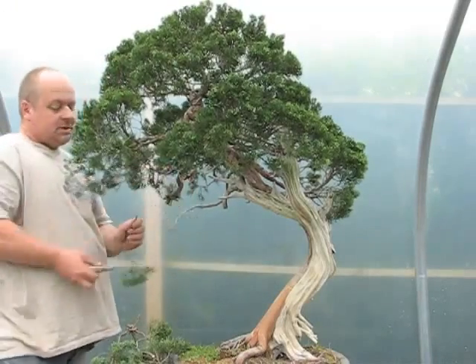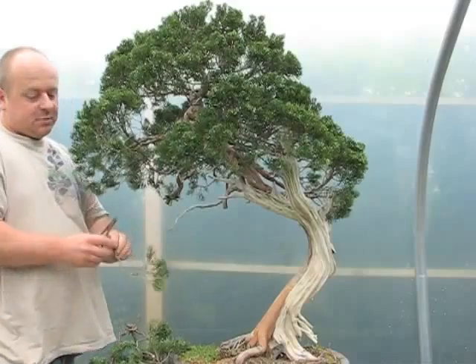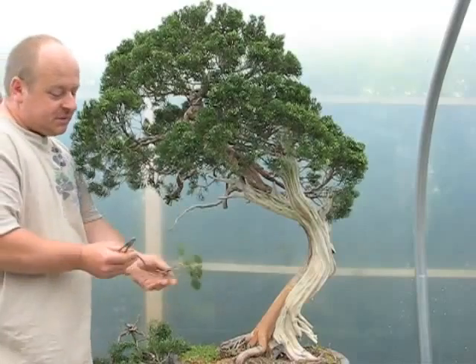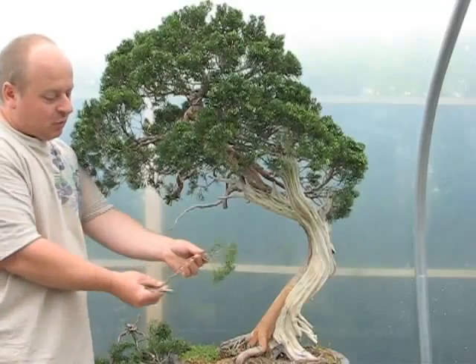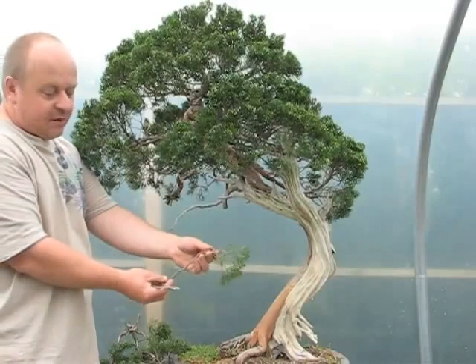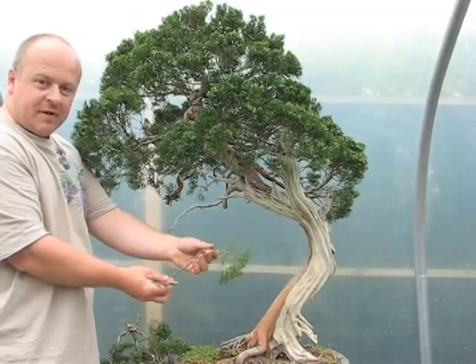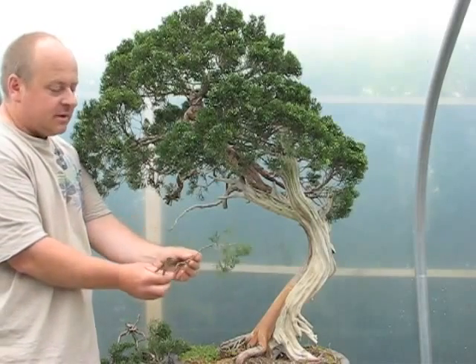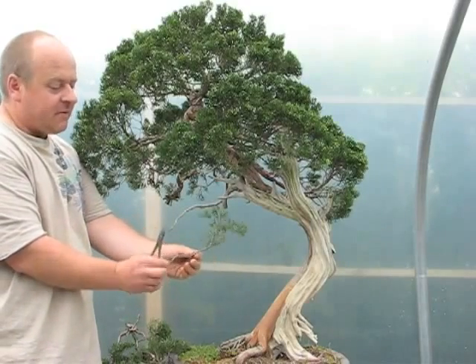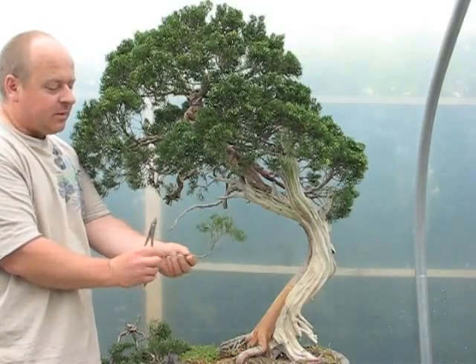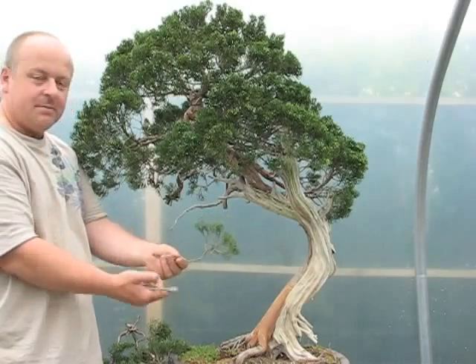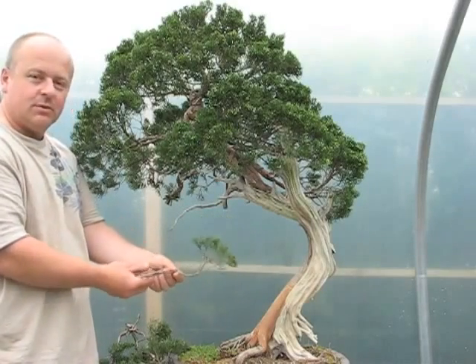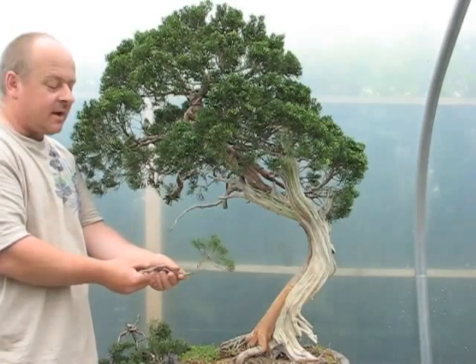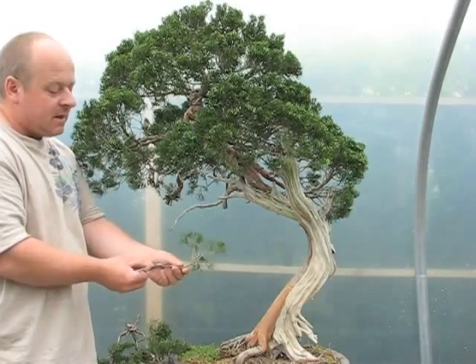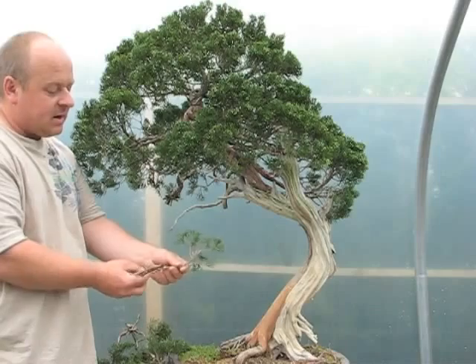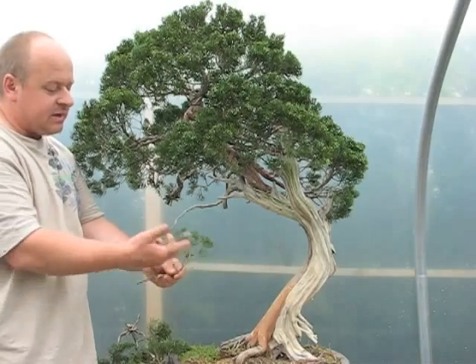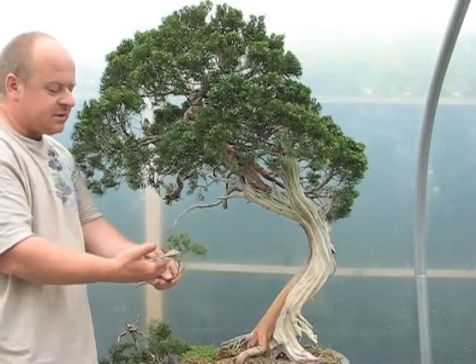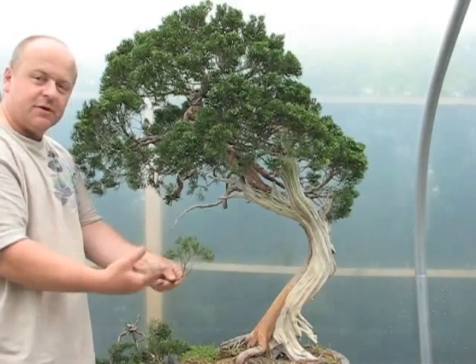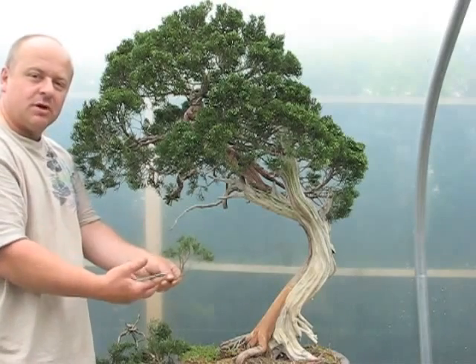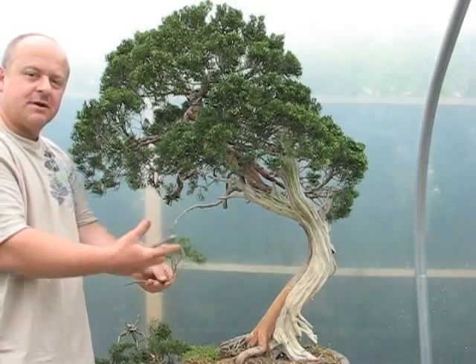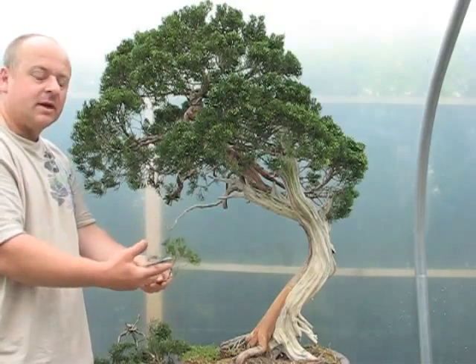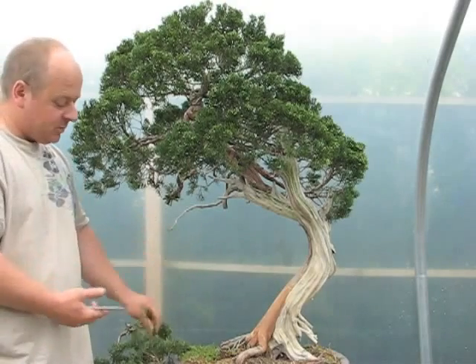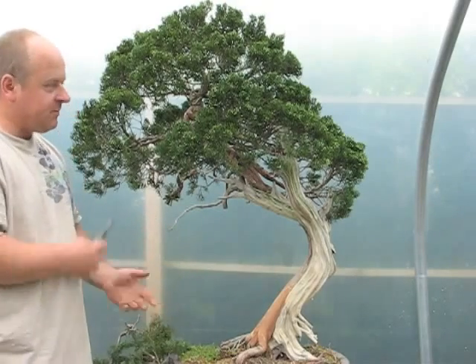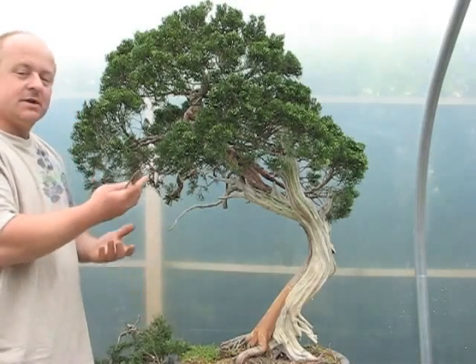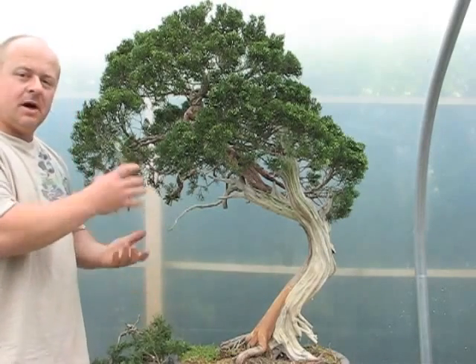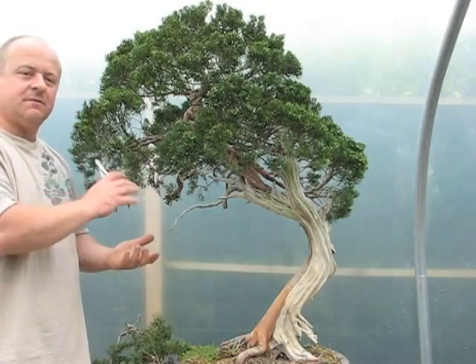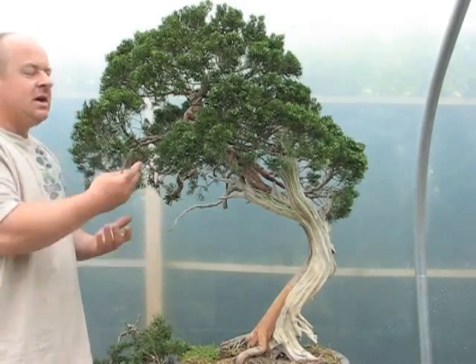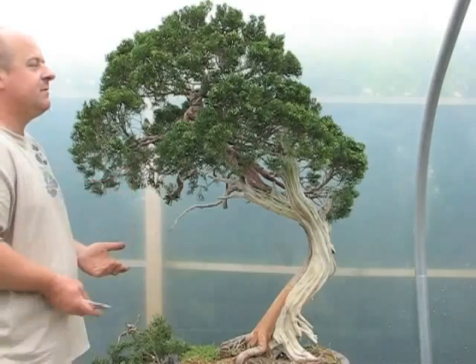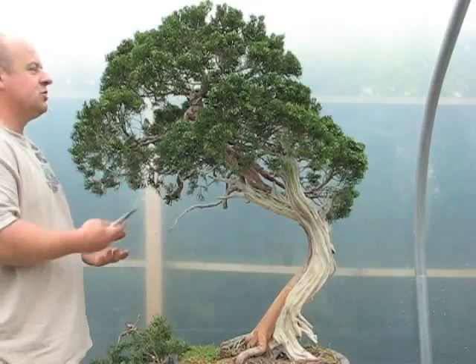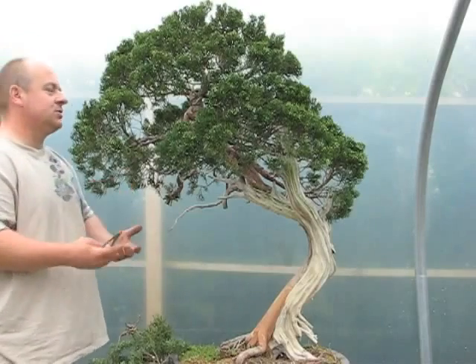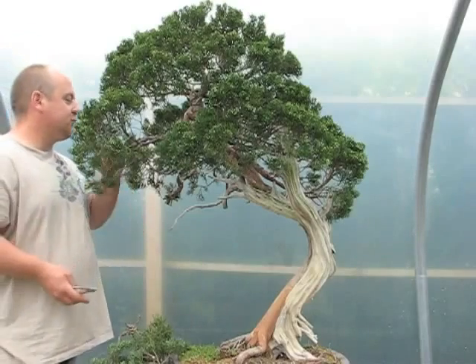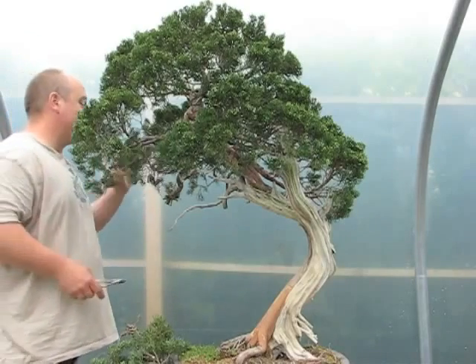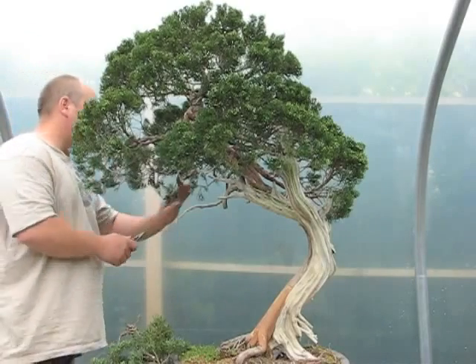Some of these branches are very small, very thin and very weak. You can shape these with wiring, but these very small branches are always going to be weak. So we remove the weakest parts of the foliage in favor of the stronger, which will help the tree to grow much better.